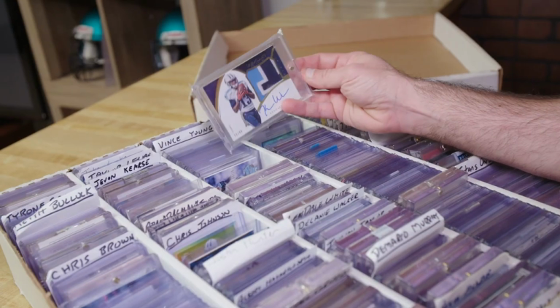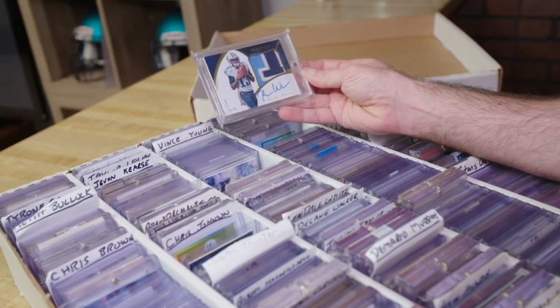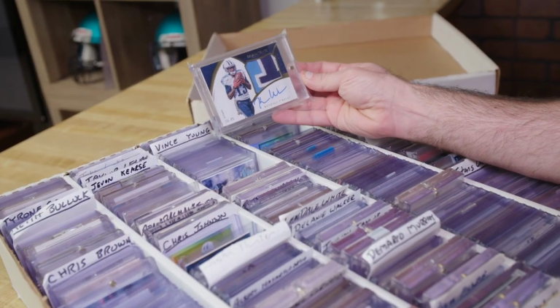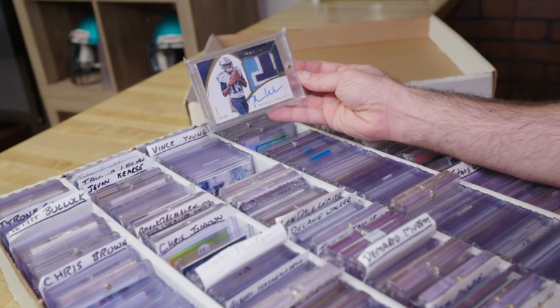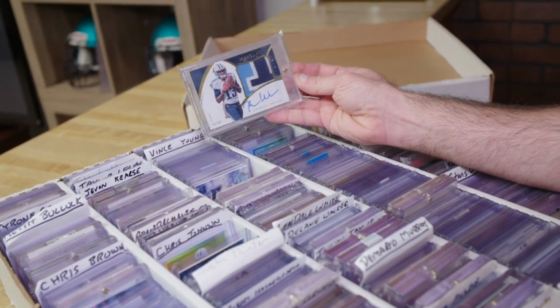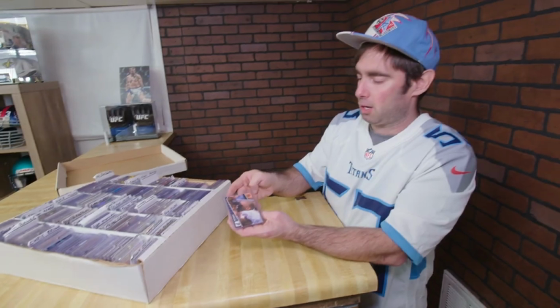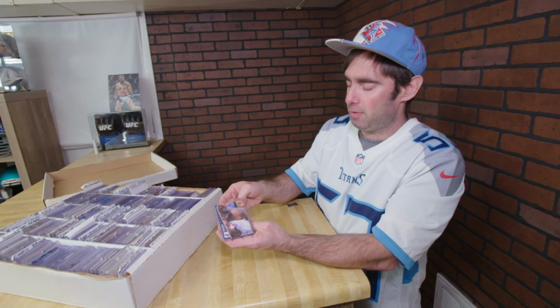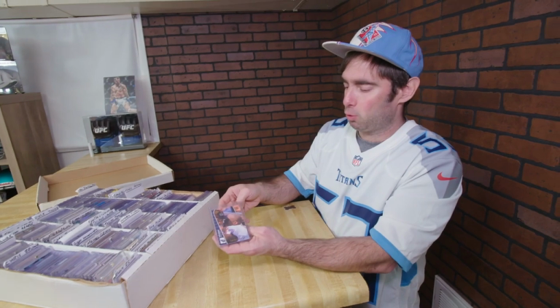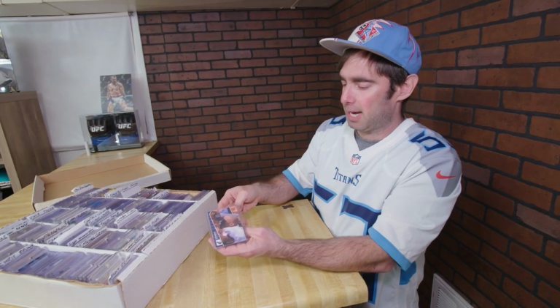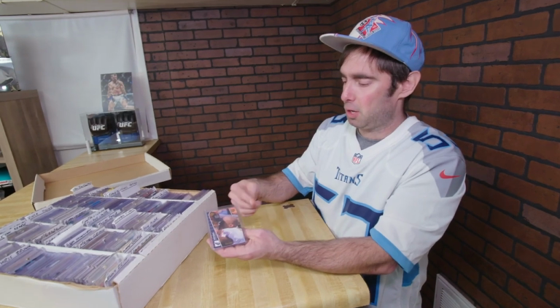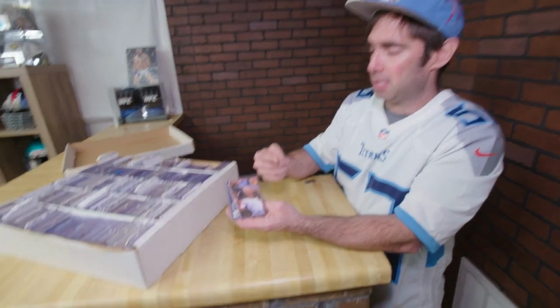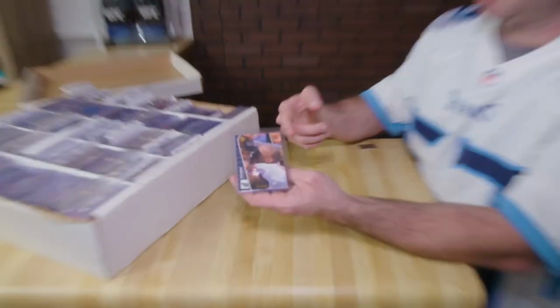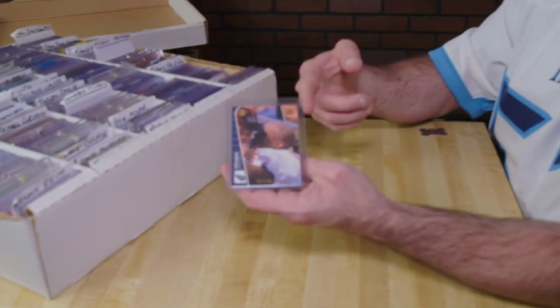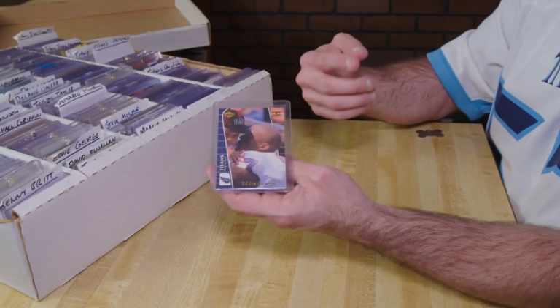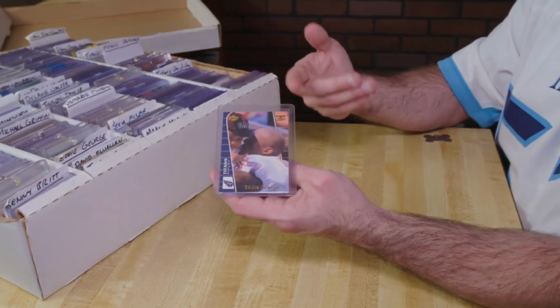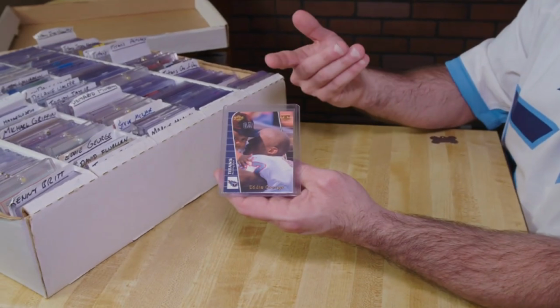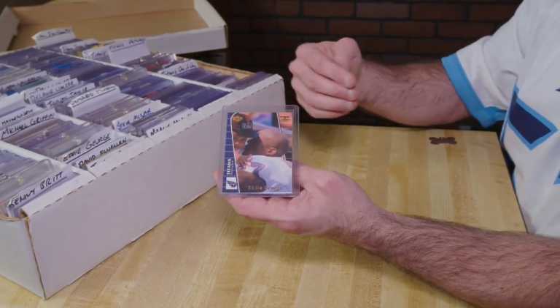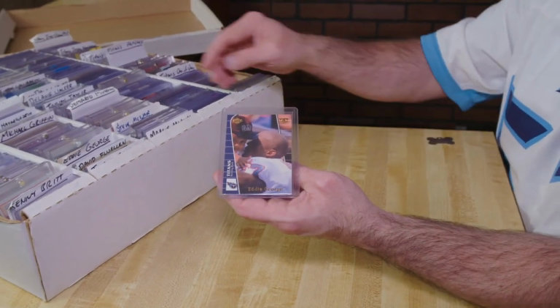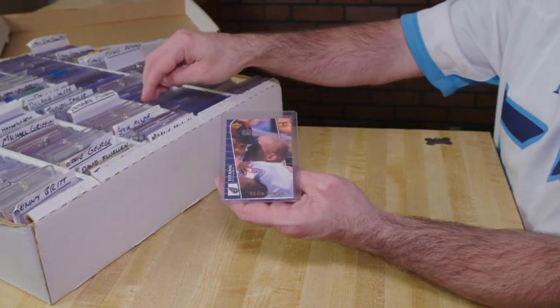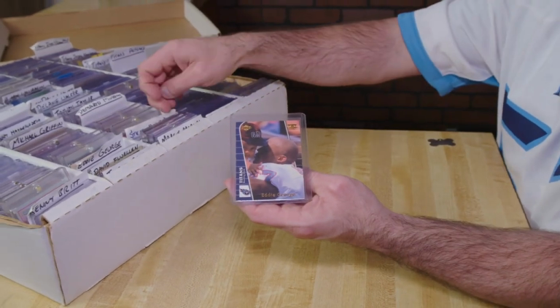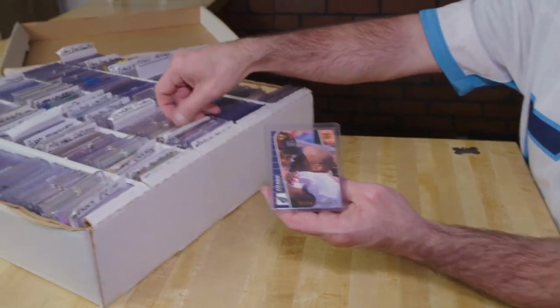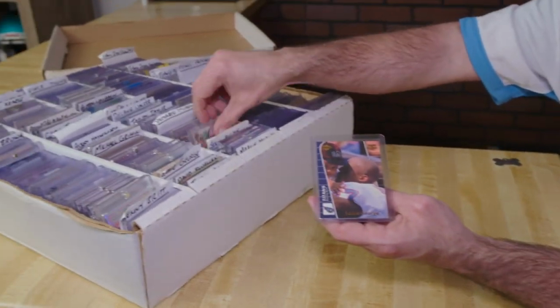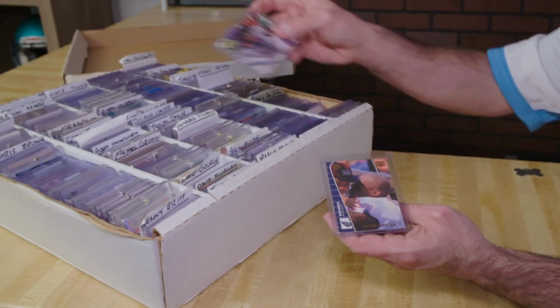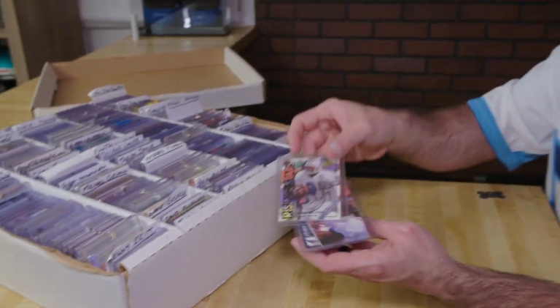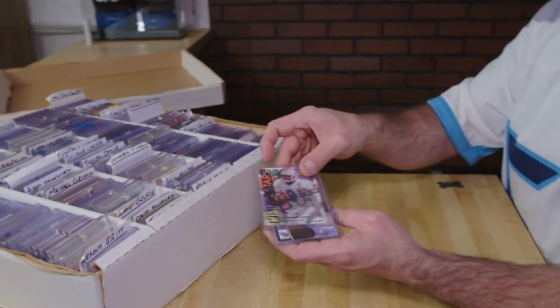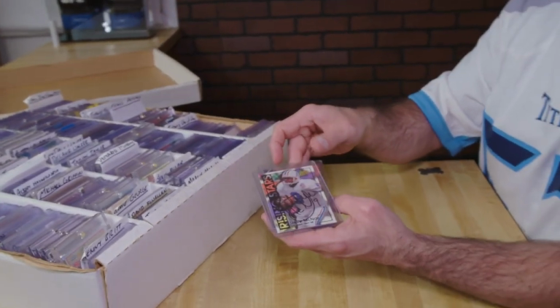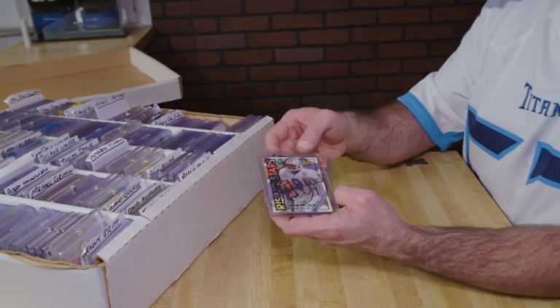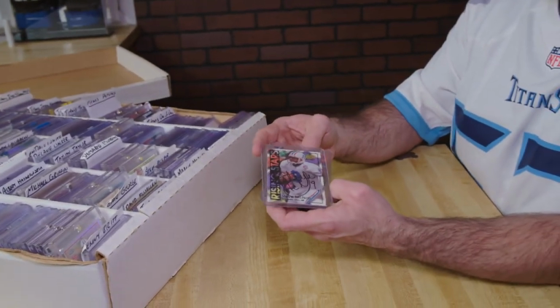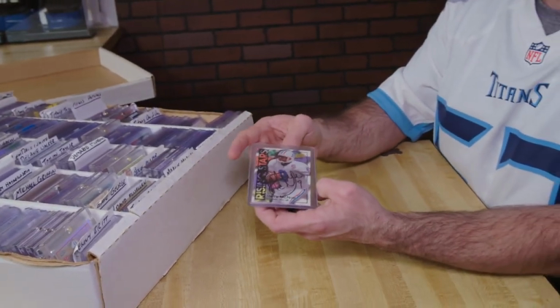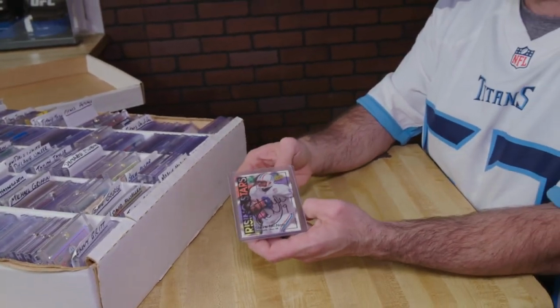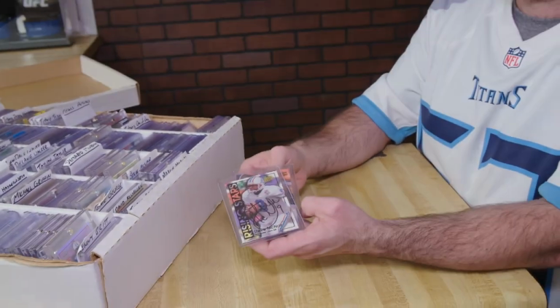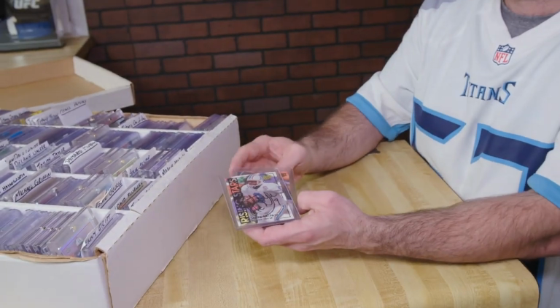One thing I thought was cool is I've got a card of Eddie George actually holding his kid that just graduated from Vanderbilt — he was a Vanderbilt football player. And I've got a Steve McNair card that he signed for me at training camp one year.